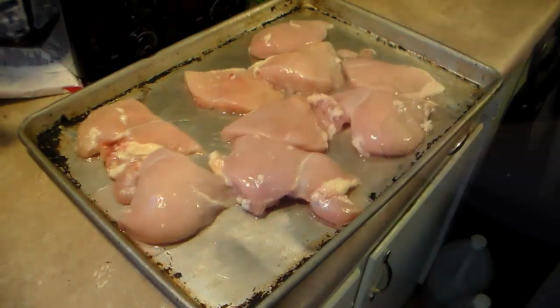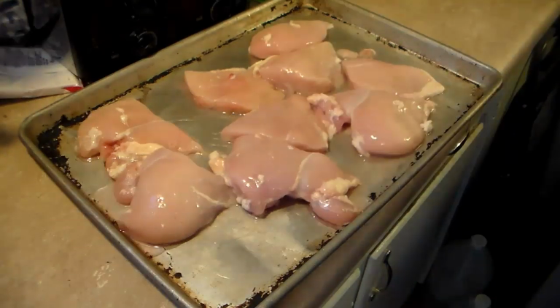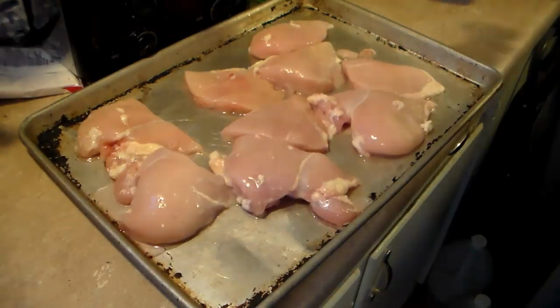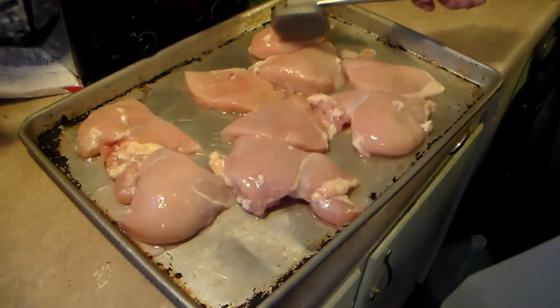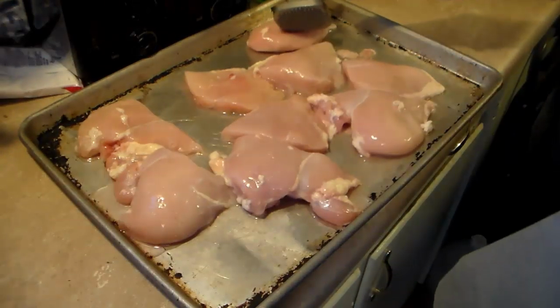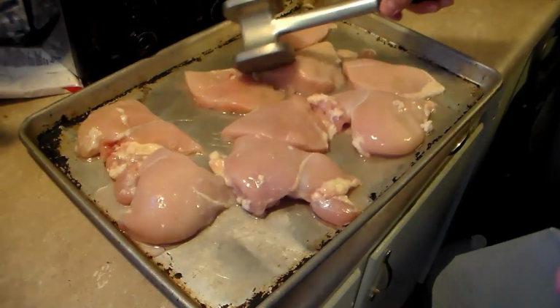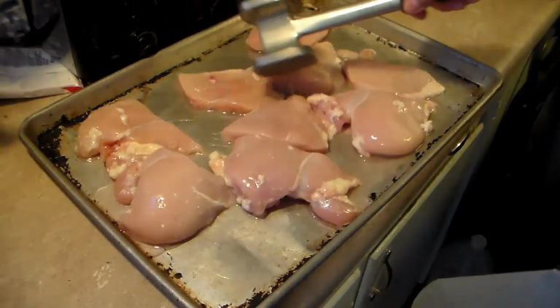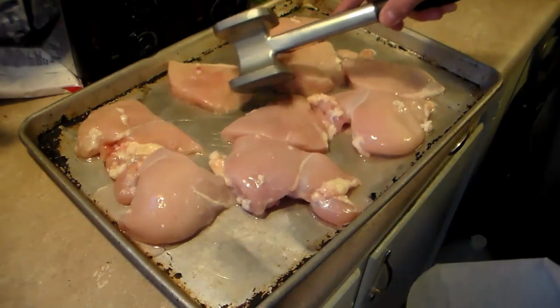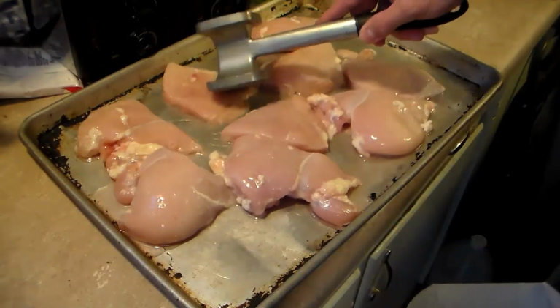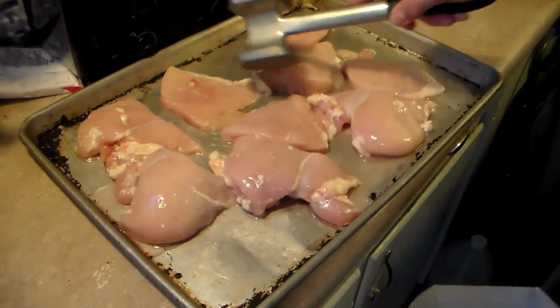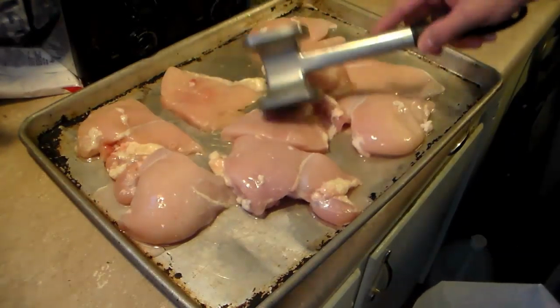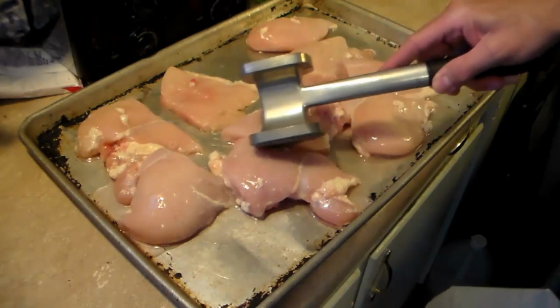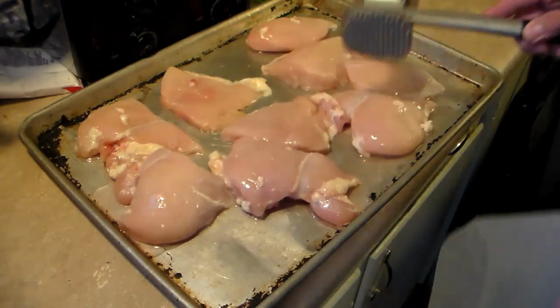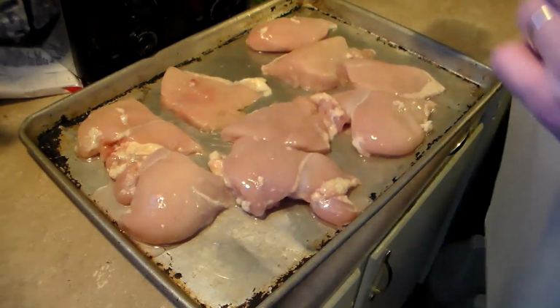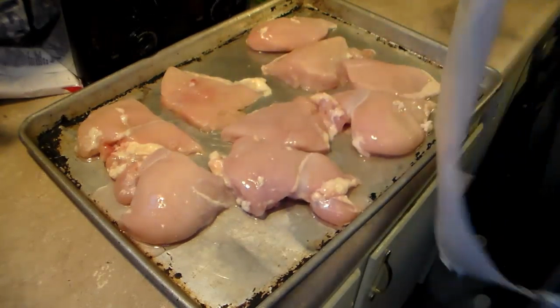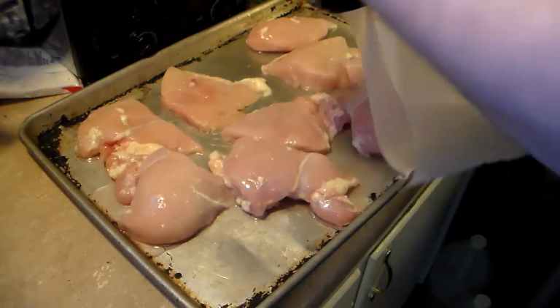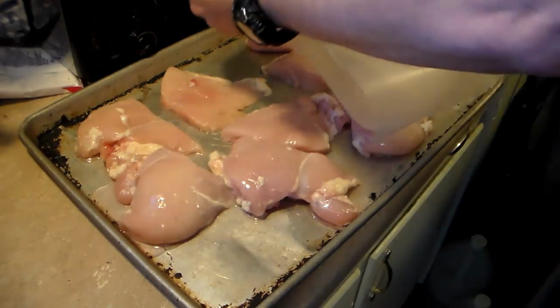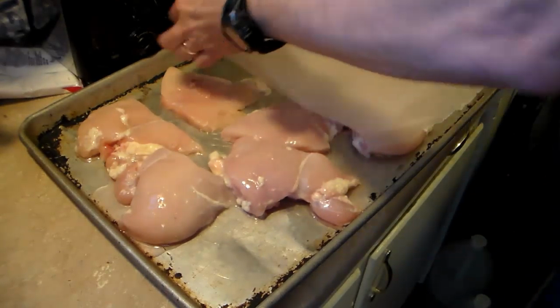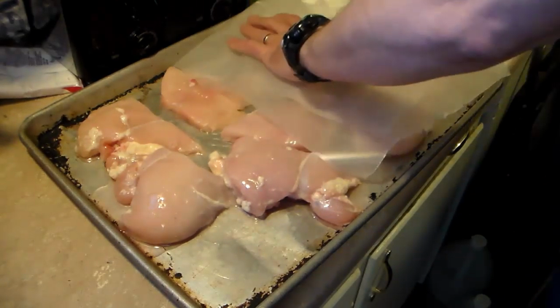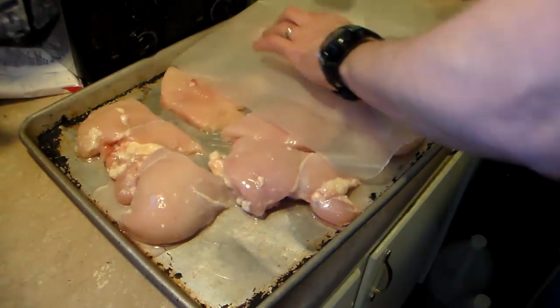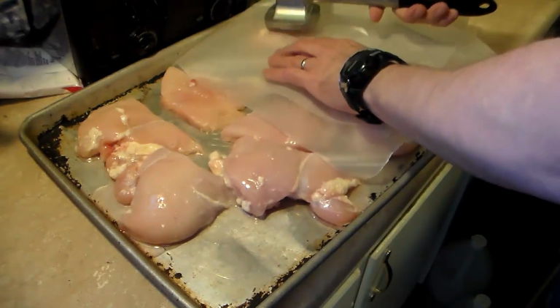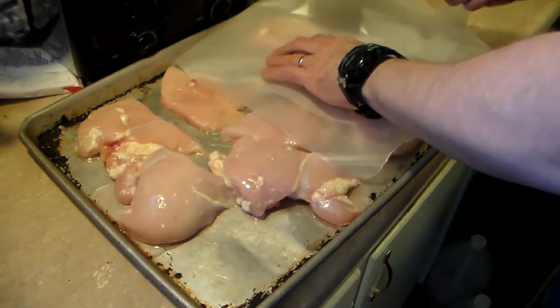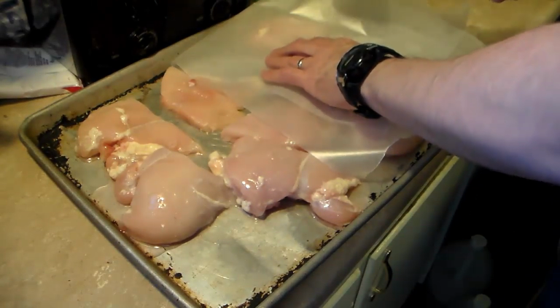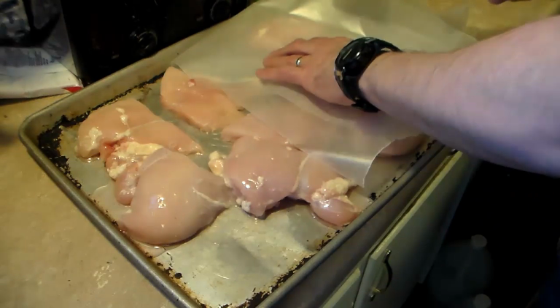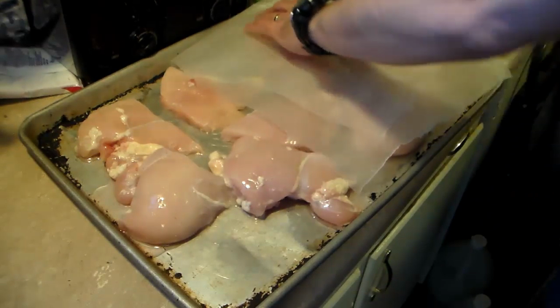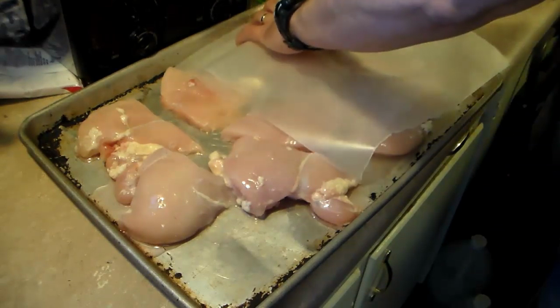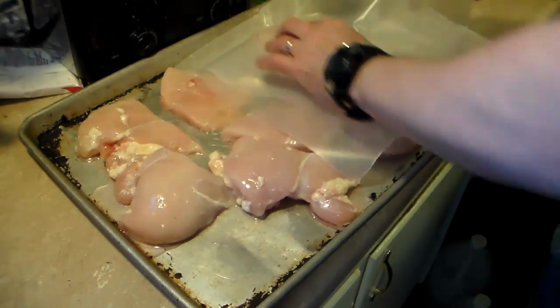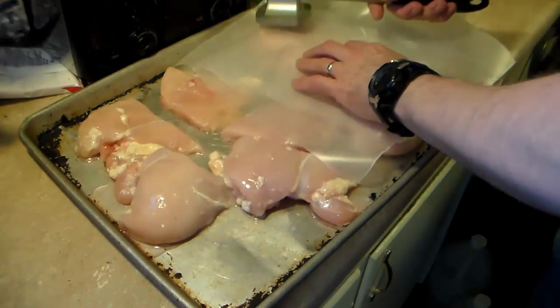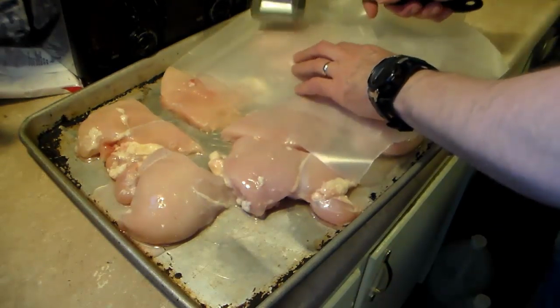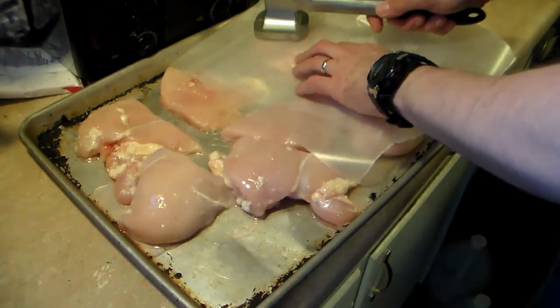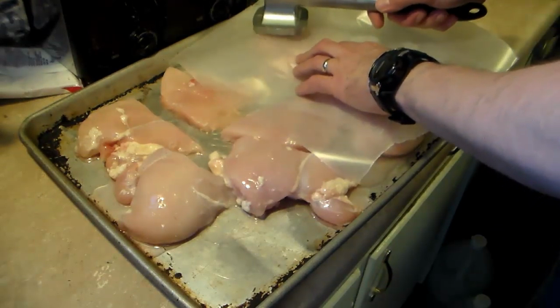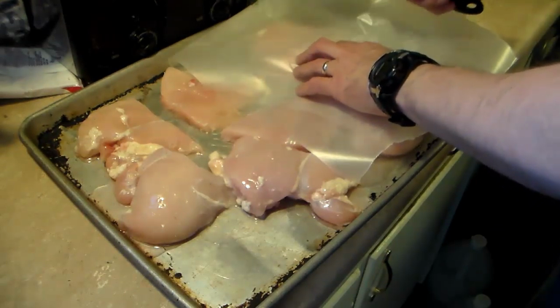Now that I have my chicken all cut up into smaller portion sizes, I'm going to cover this up with some wax paper and pound it out thin. And this is another thing I learned the hard way — I'm going to do this covered because it's going to splatter juice all over.